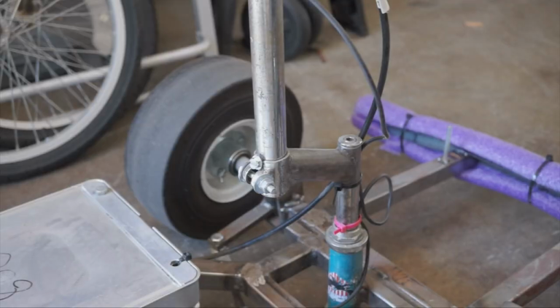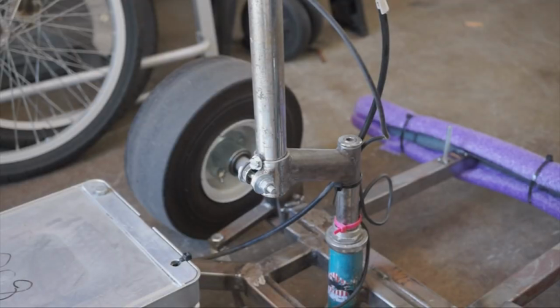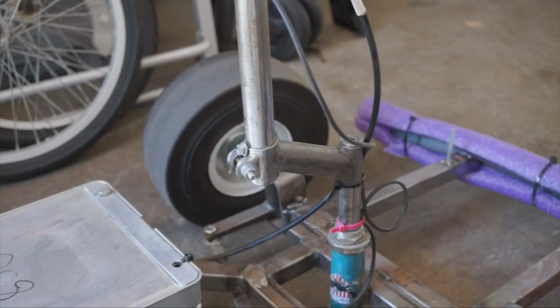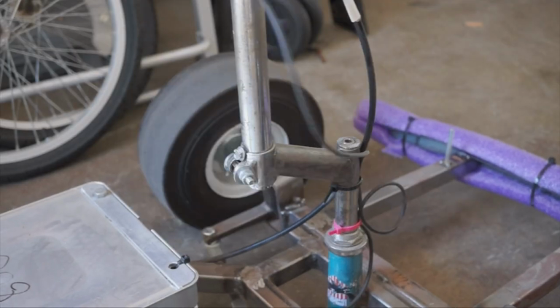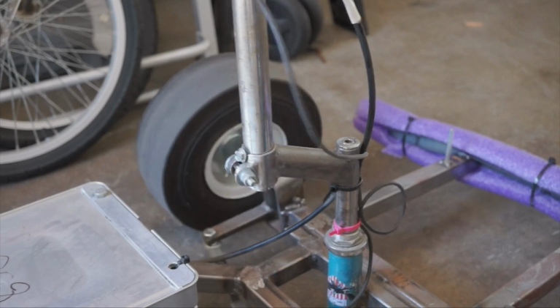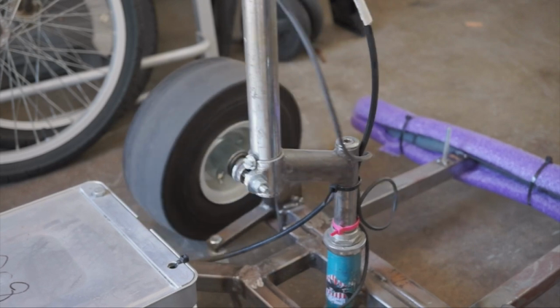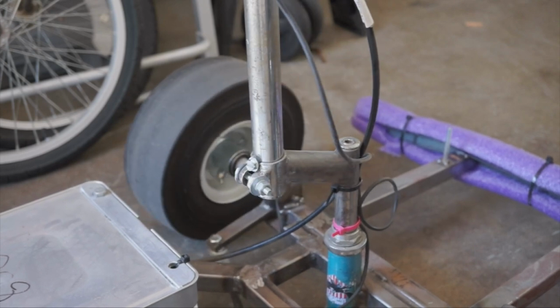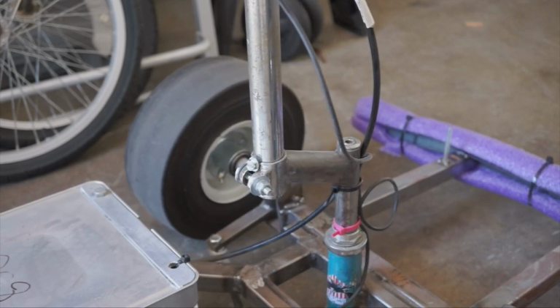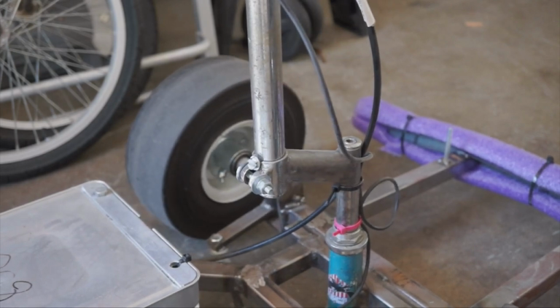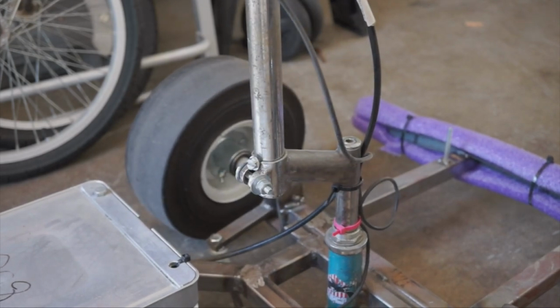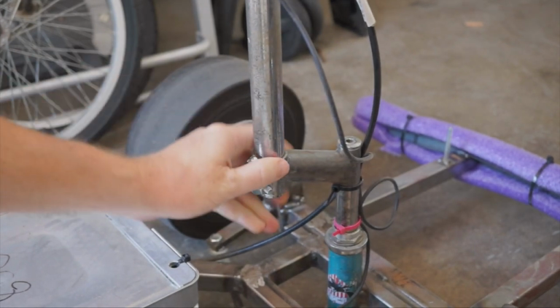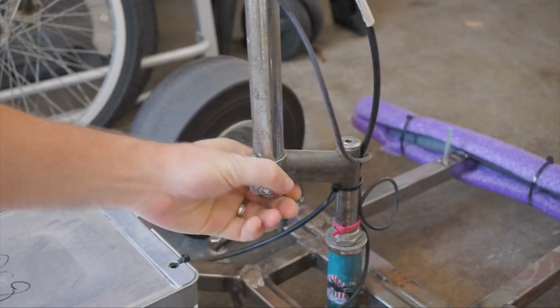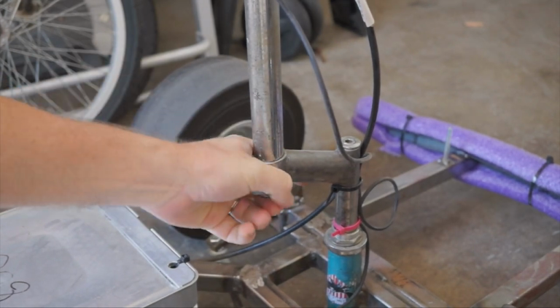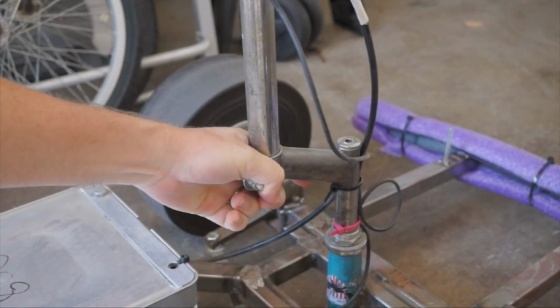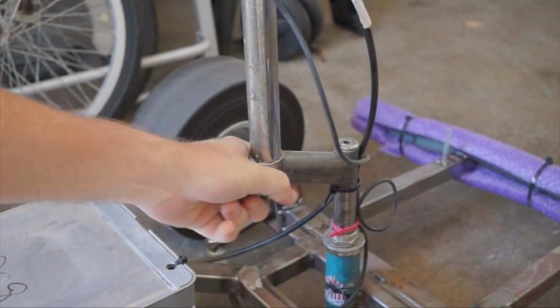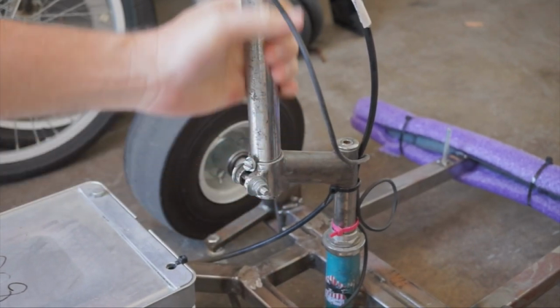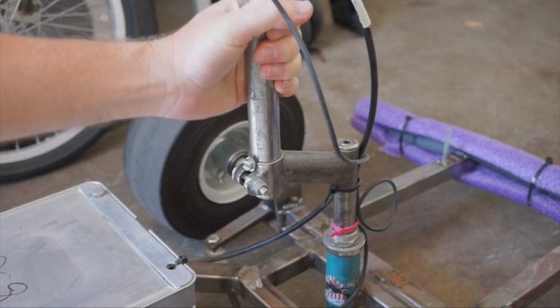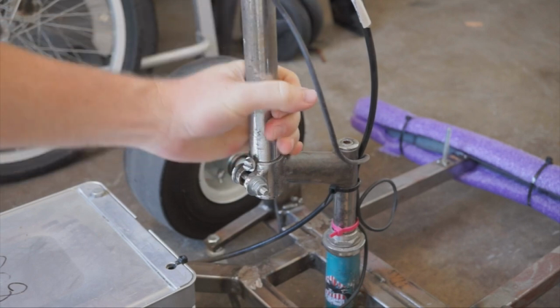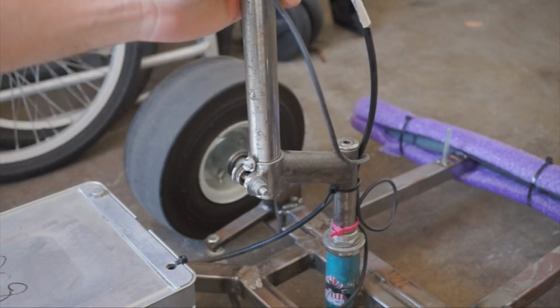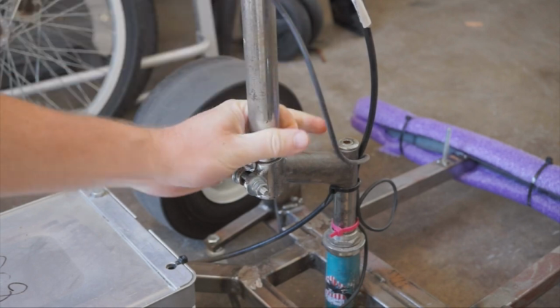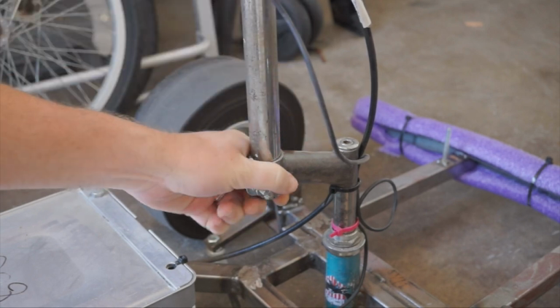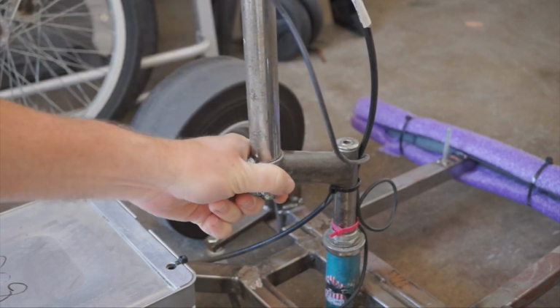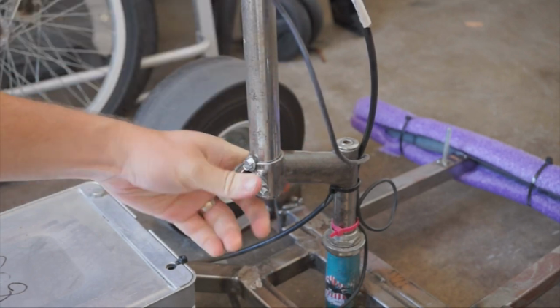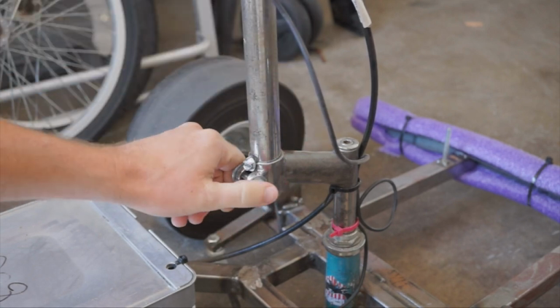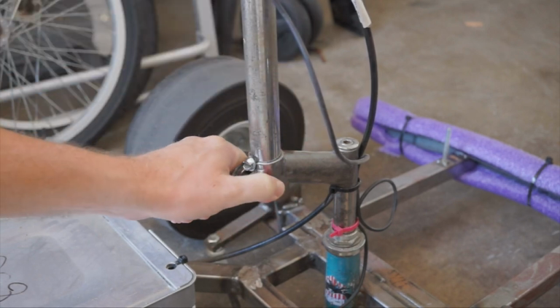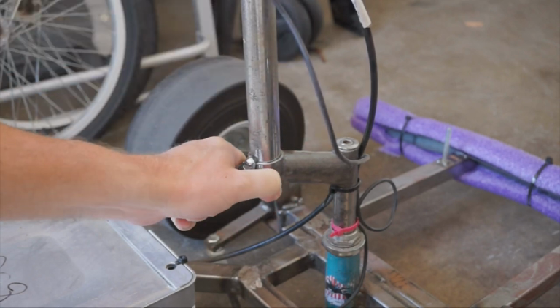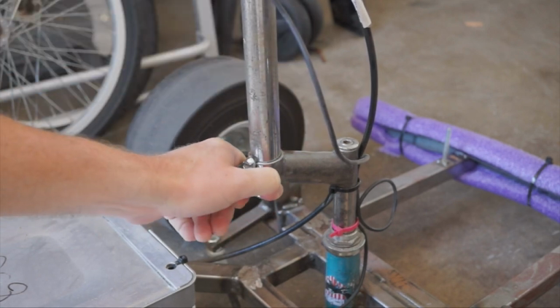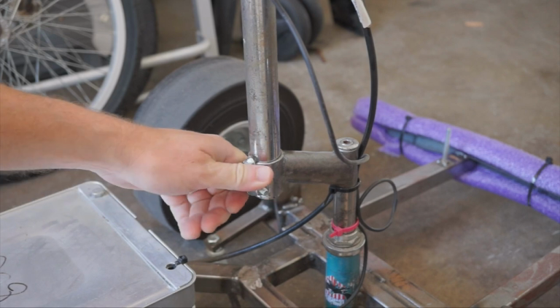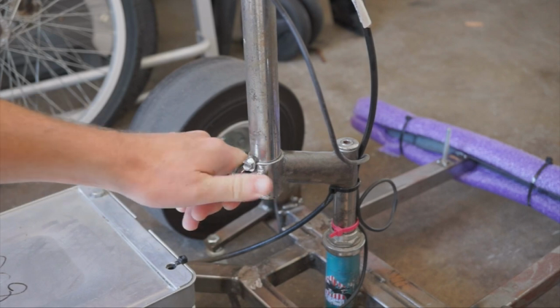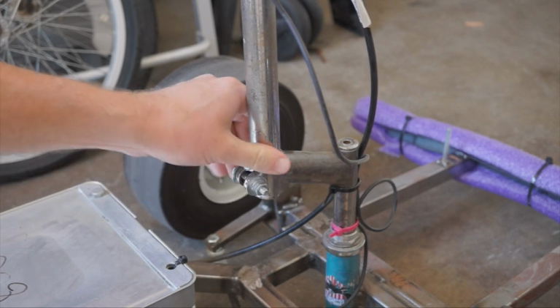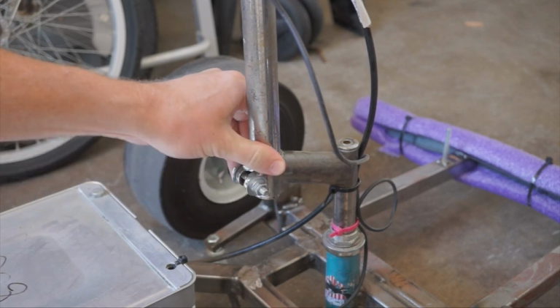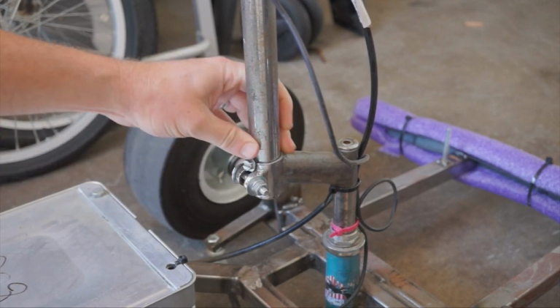Sounds cool, but I really had to rack my brain thinking of something to use it on. I'm hoping it can help me with my go-kart handlebar, which is this mashup of bike parts that tends to slip out of alignment. By wrapping it up, I'm hoping it will seize together and maybe even look cooler.